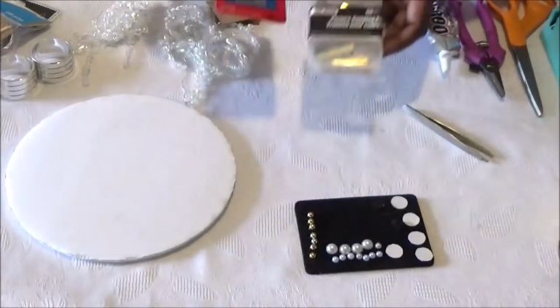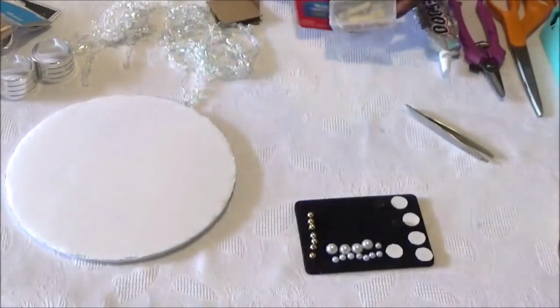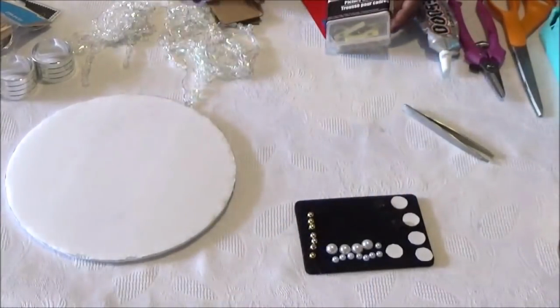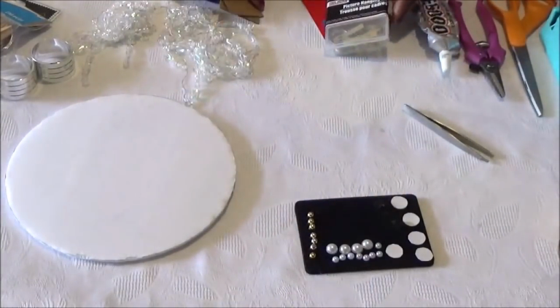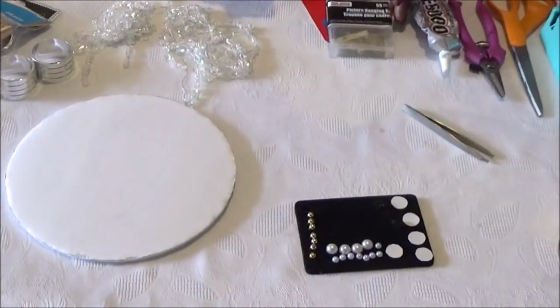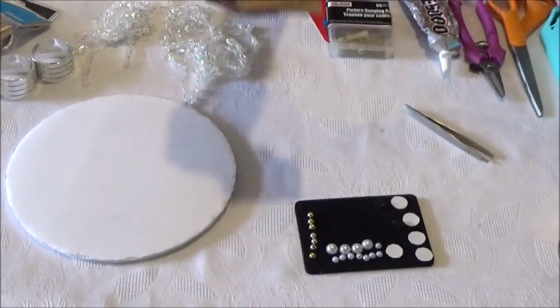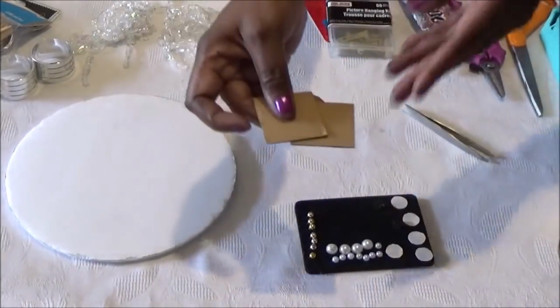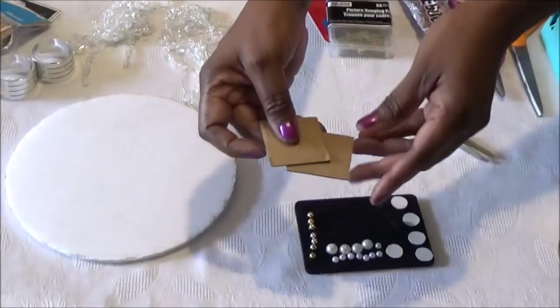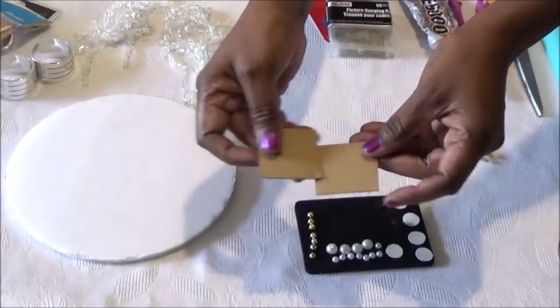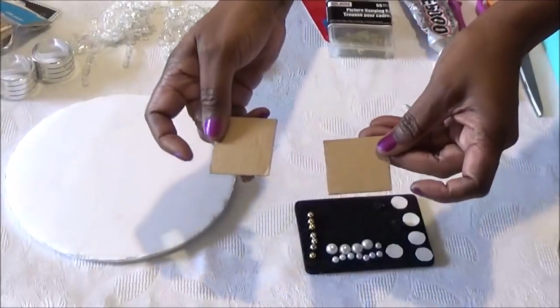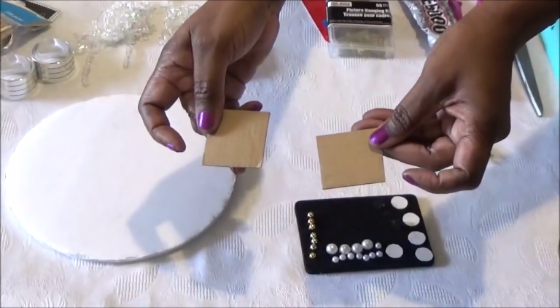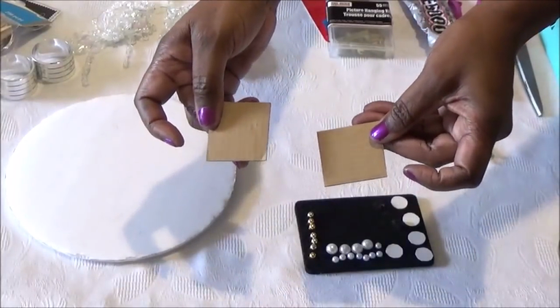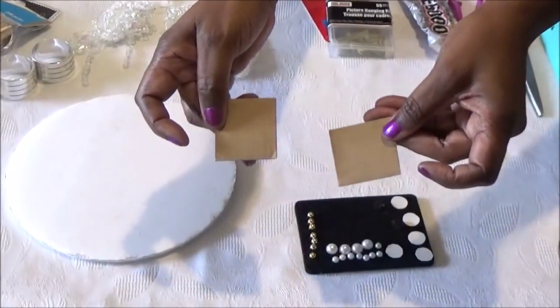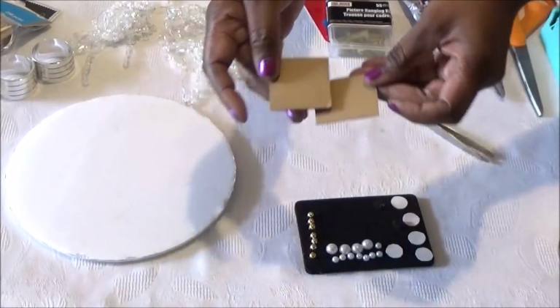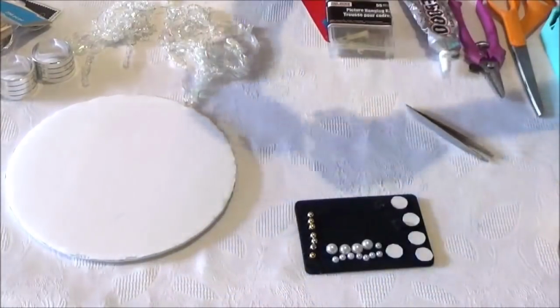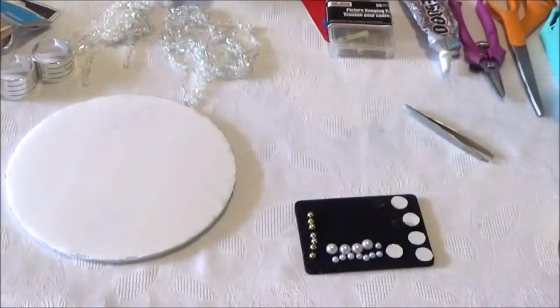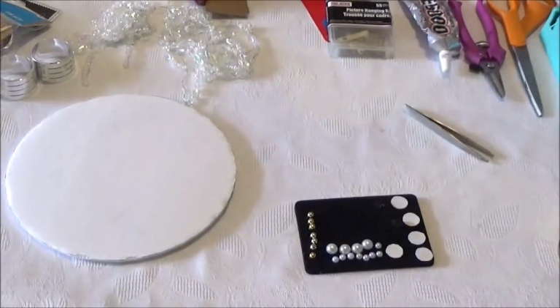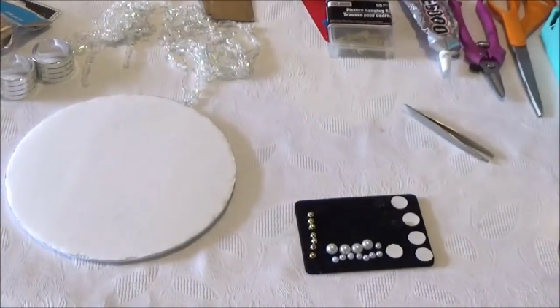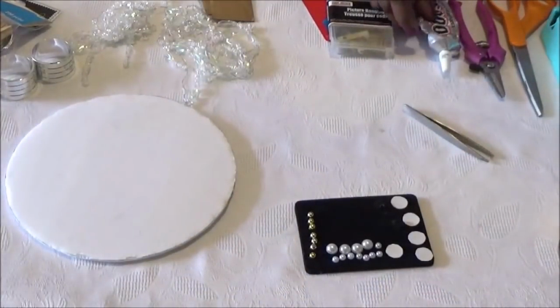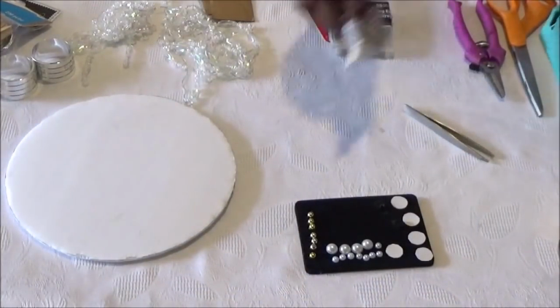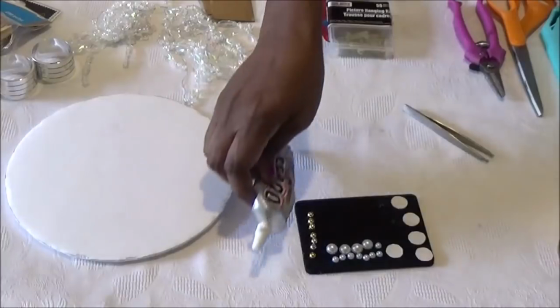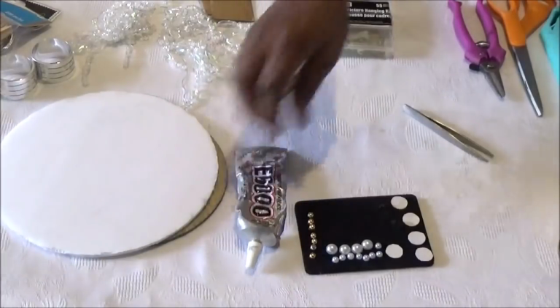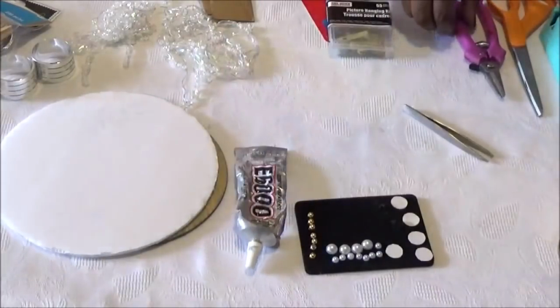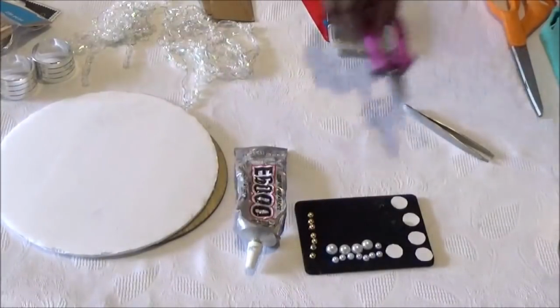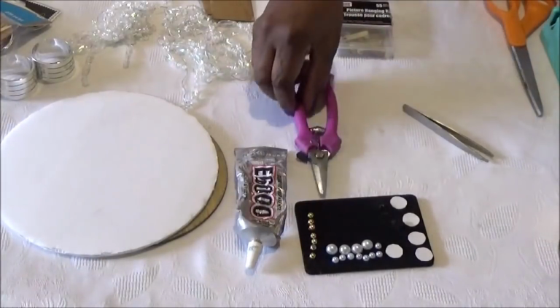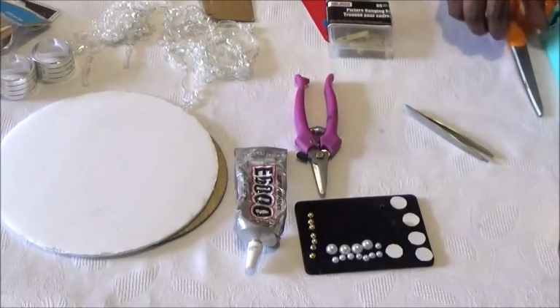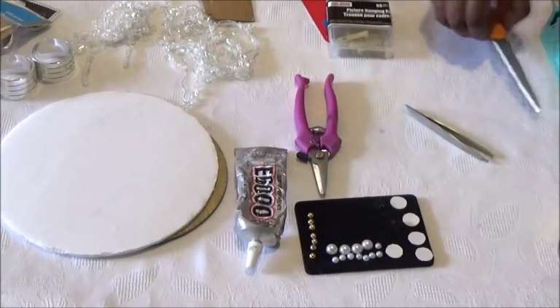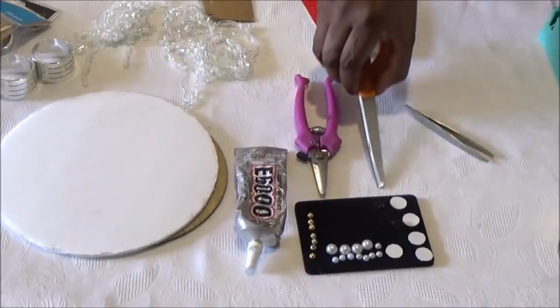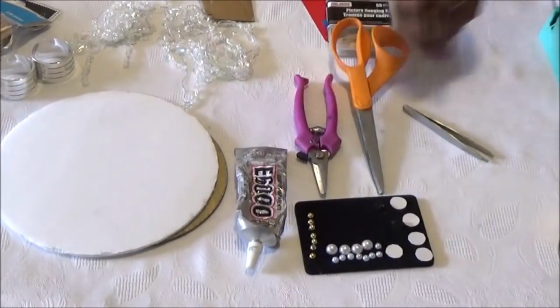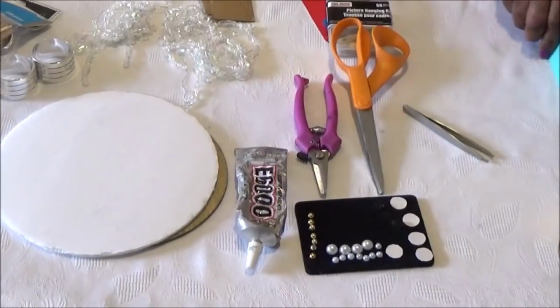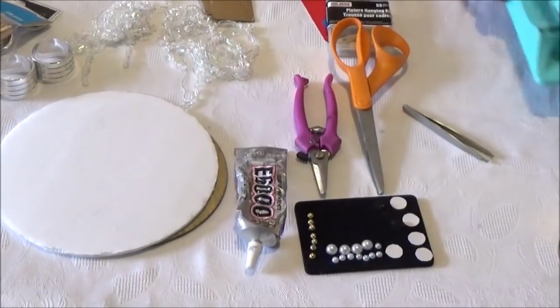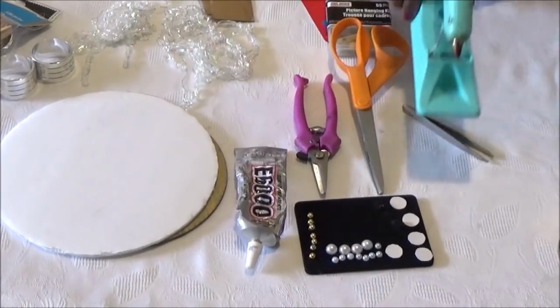To hang your wall mirror, you can use this Dollar Tree framing kit or some lightweight mounting tape. For your side pieces, we're going to be using two small pieces of cardboard. You're going to need your E6000 or stronger glue, your wire cutter, scissors, and glue gun.